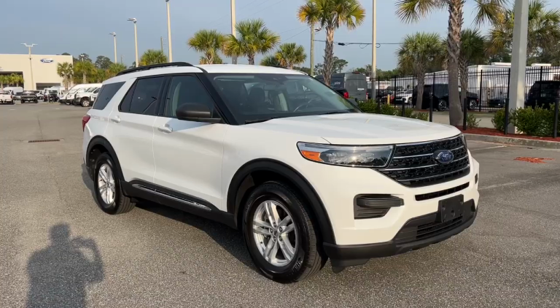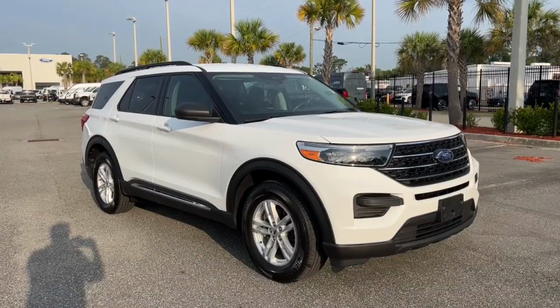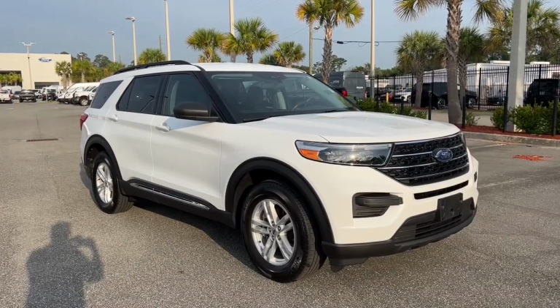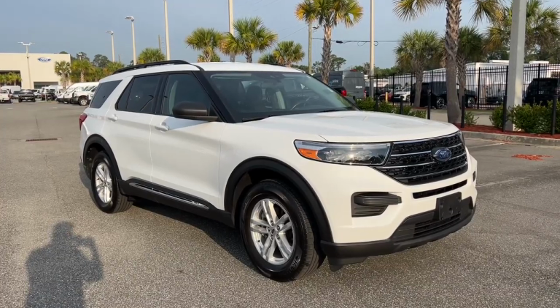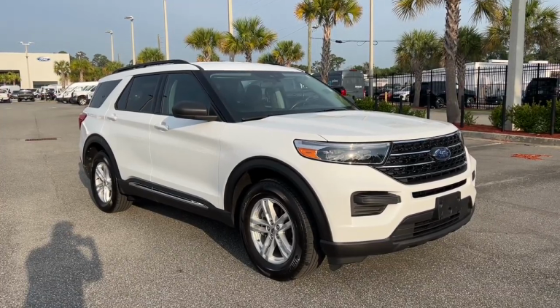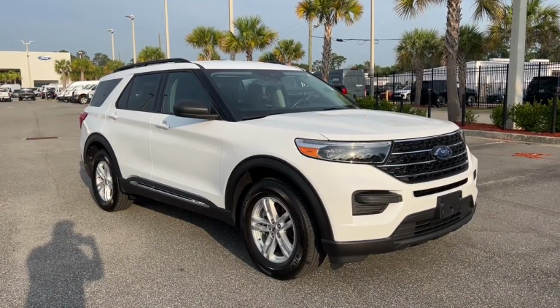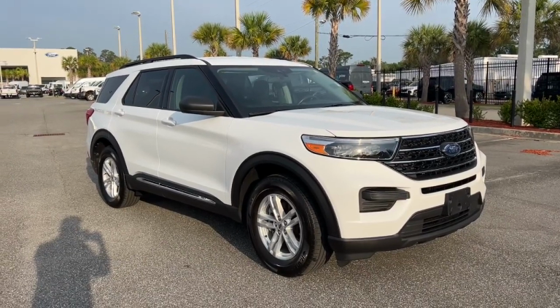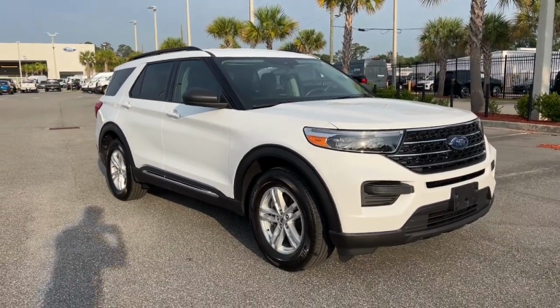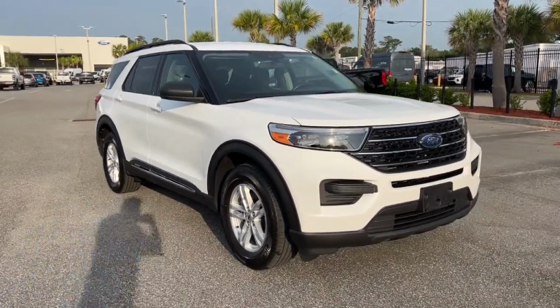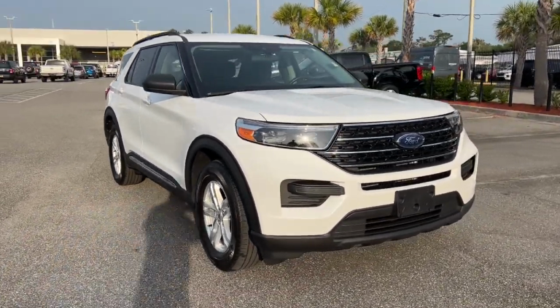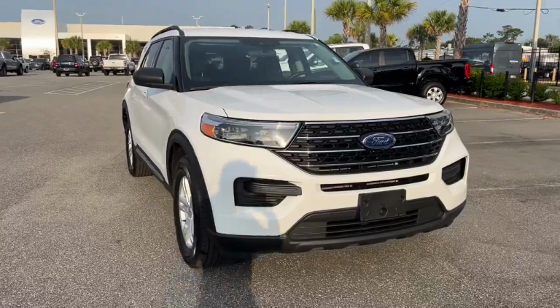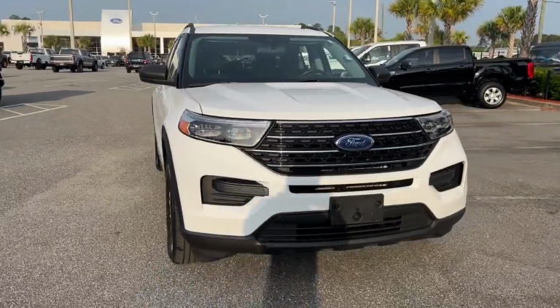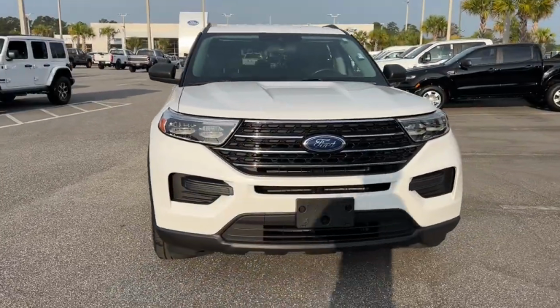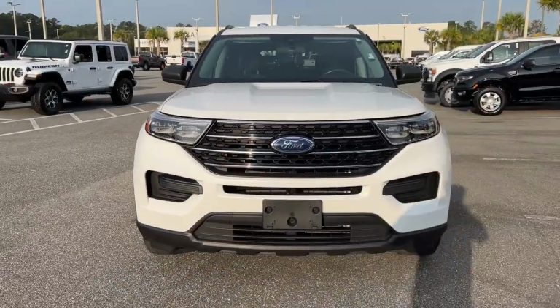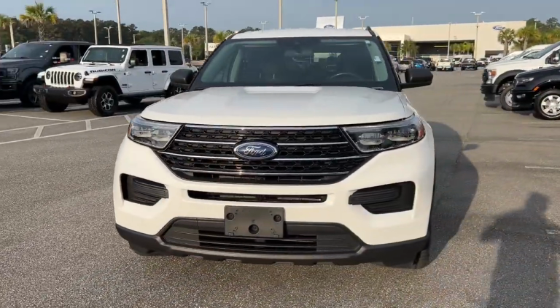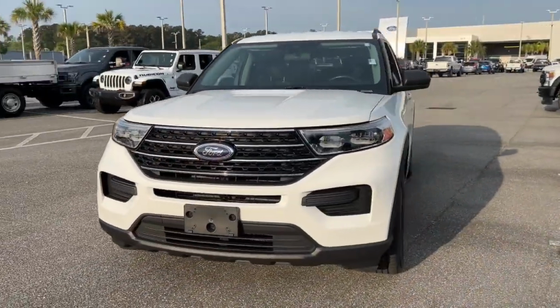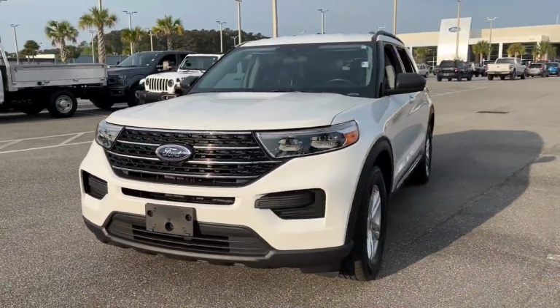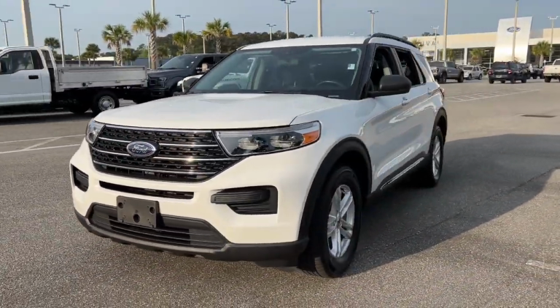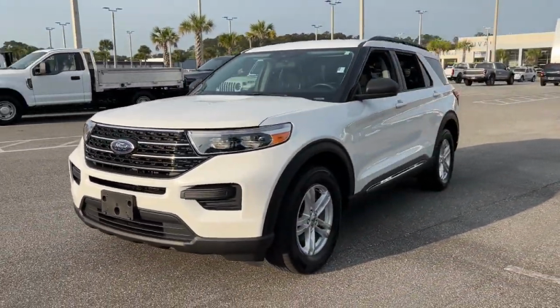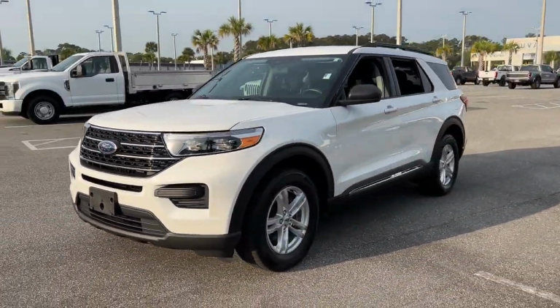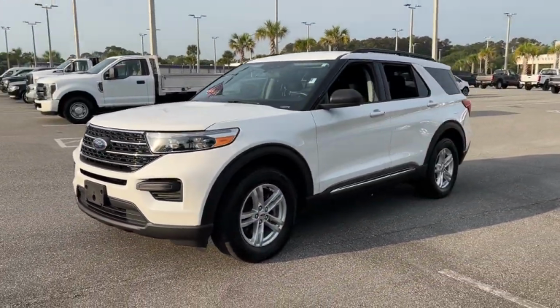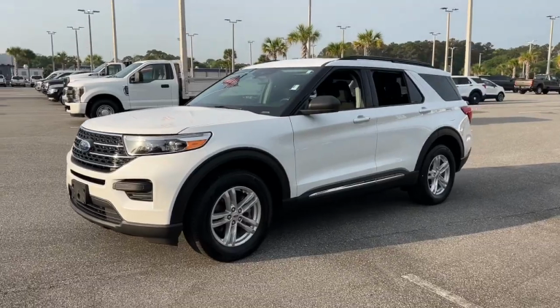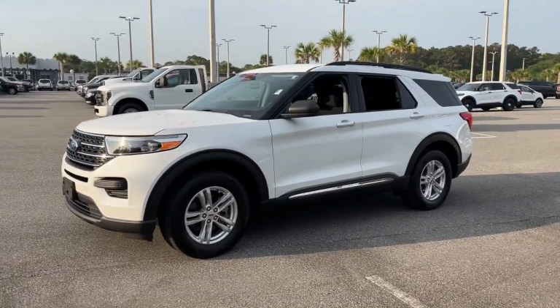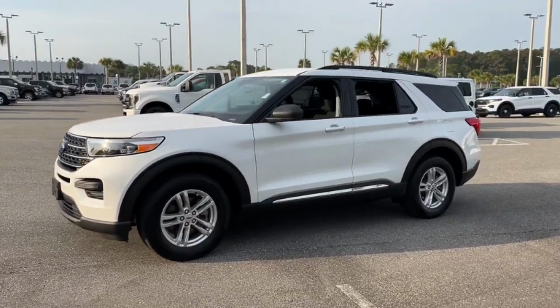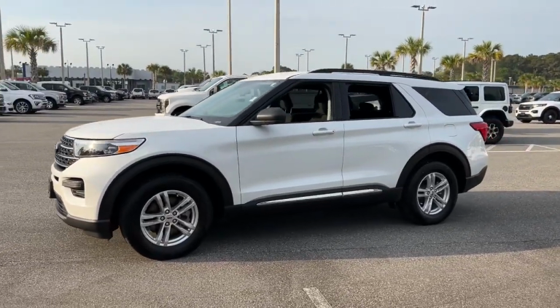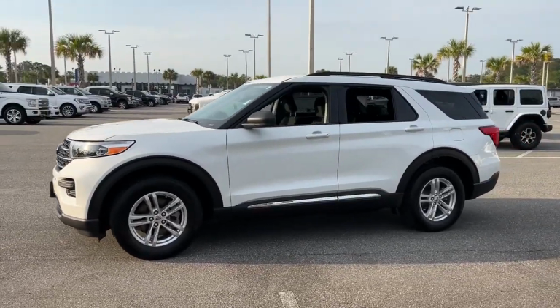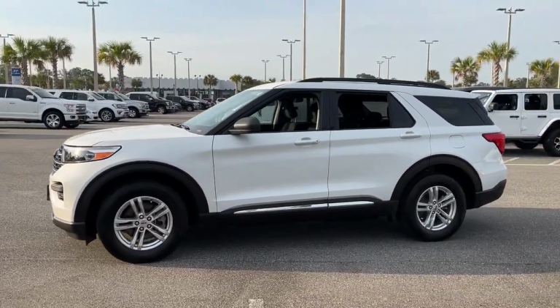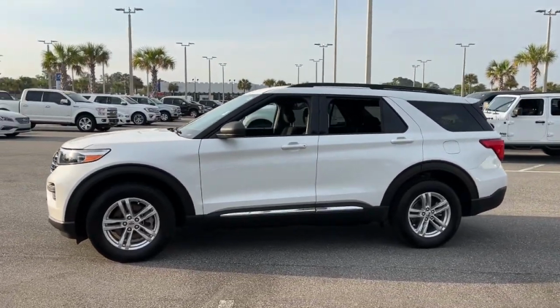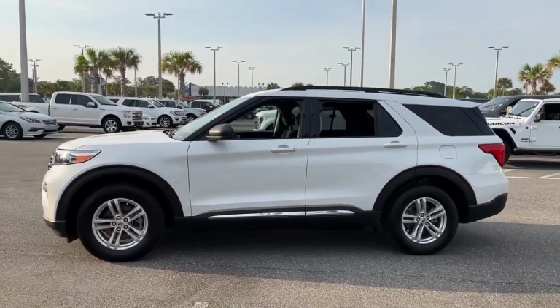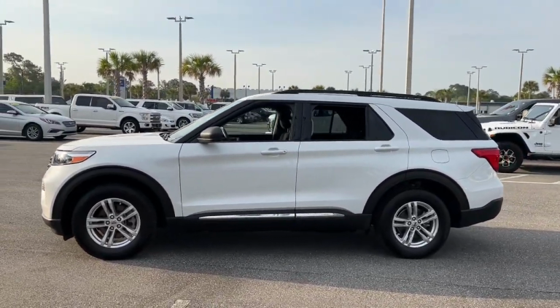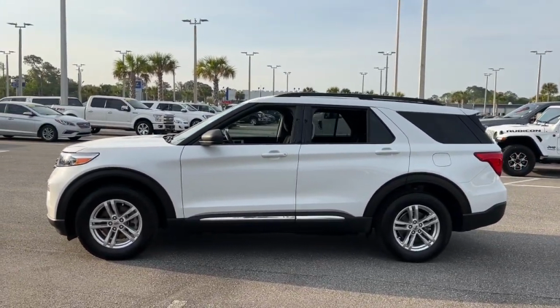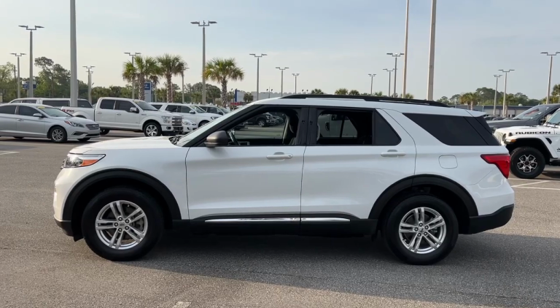This could be the car for you. The 2020 Ford Explorer. With less than 50,000 miles on the odometer, this vehicle stands out from the rest. Take on every project with confidence in this spacious, versatile Explorer.